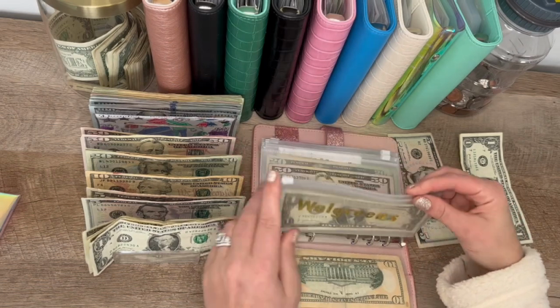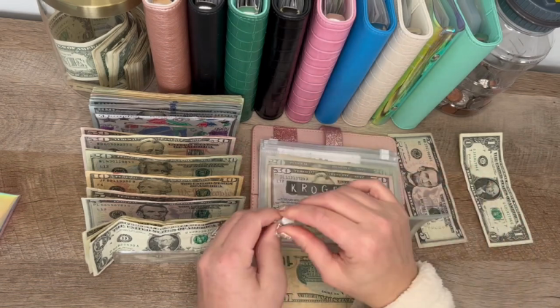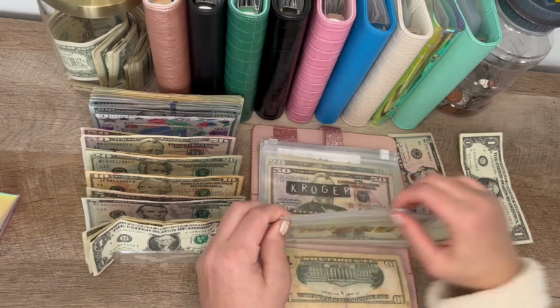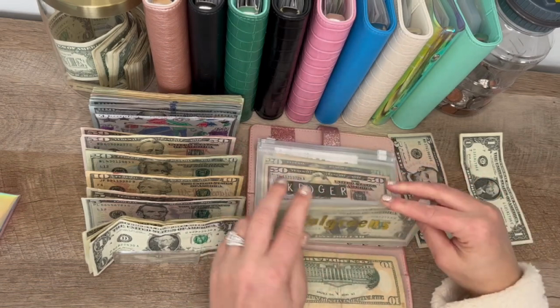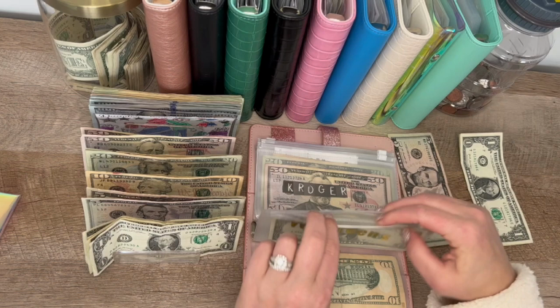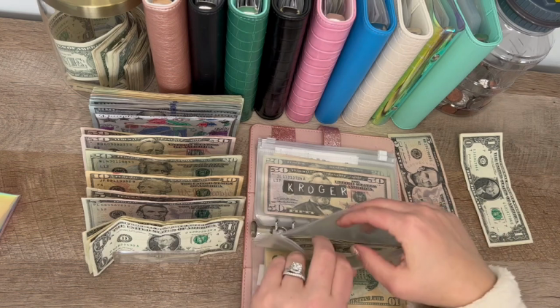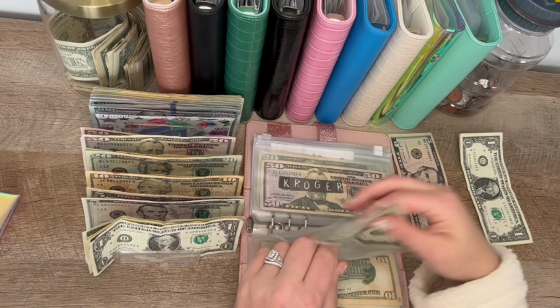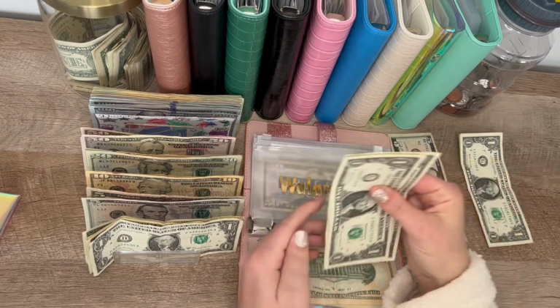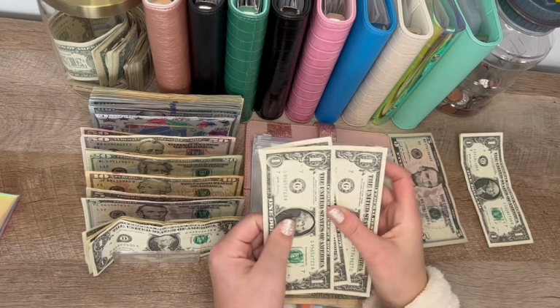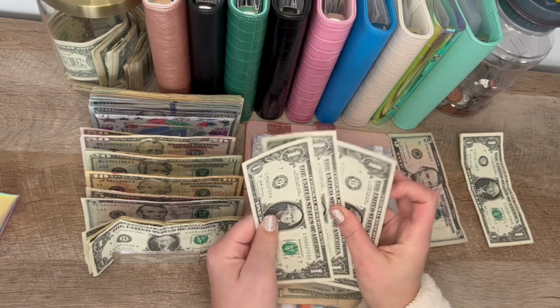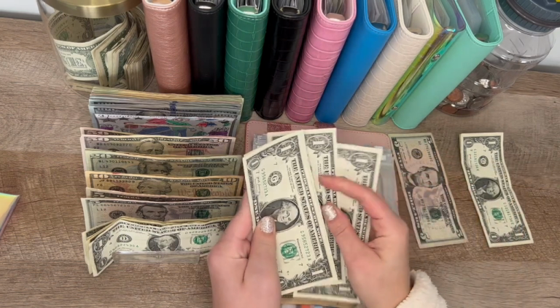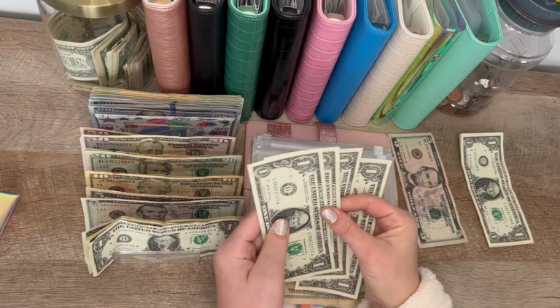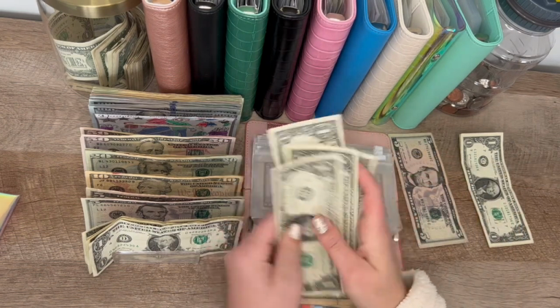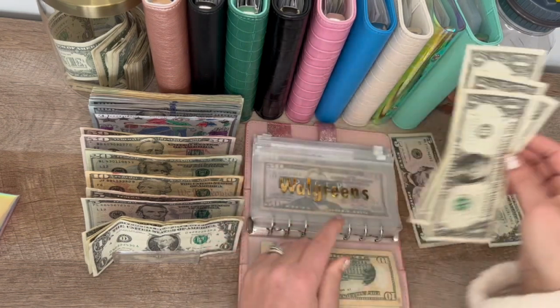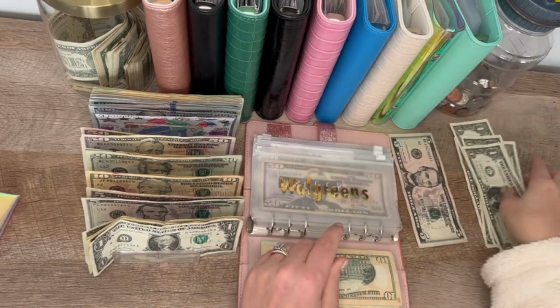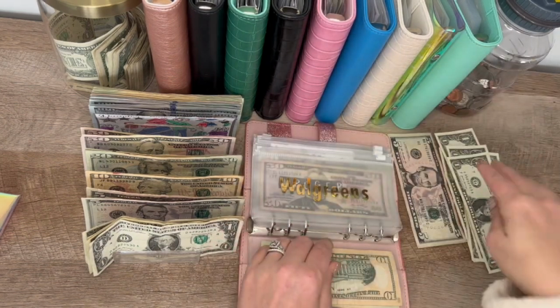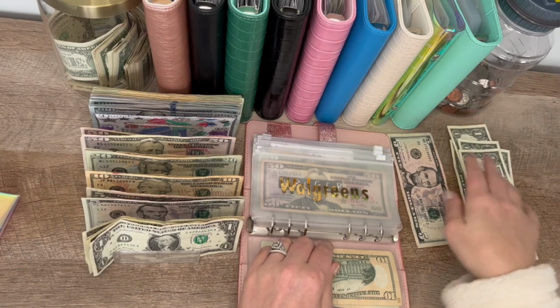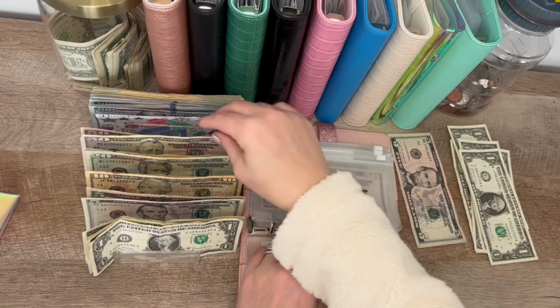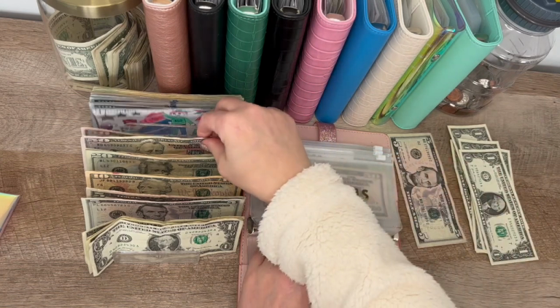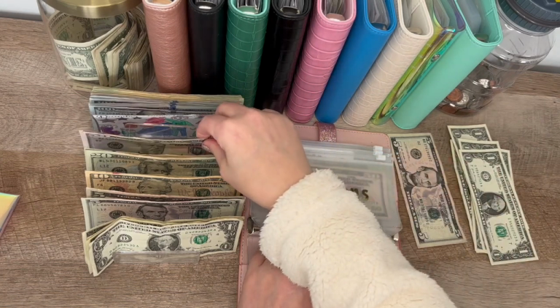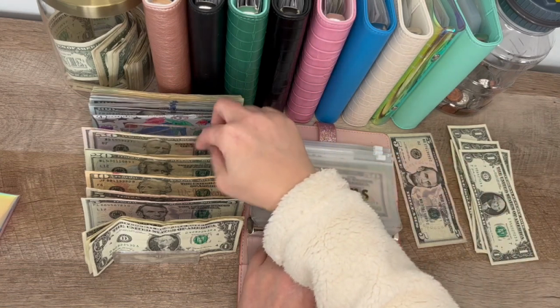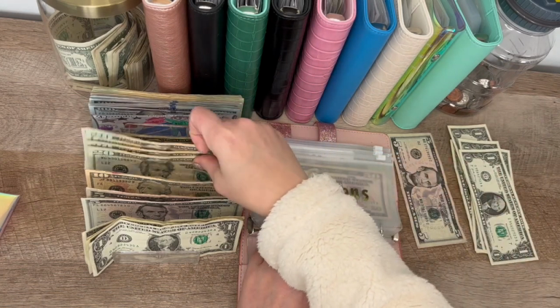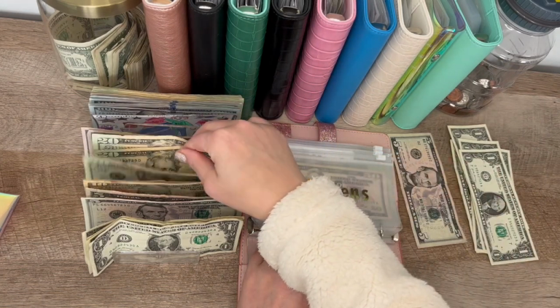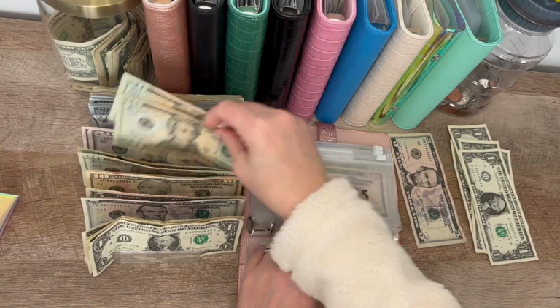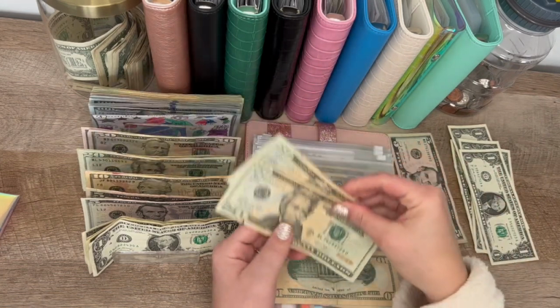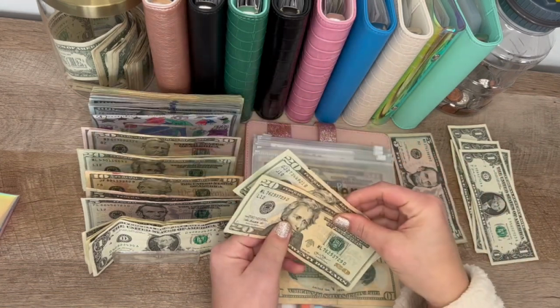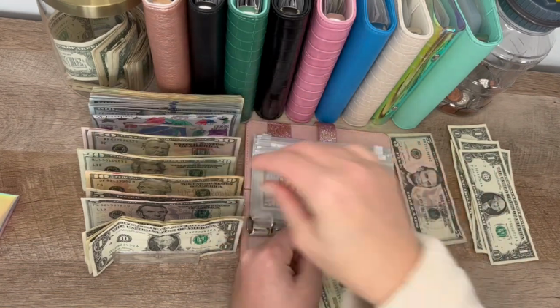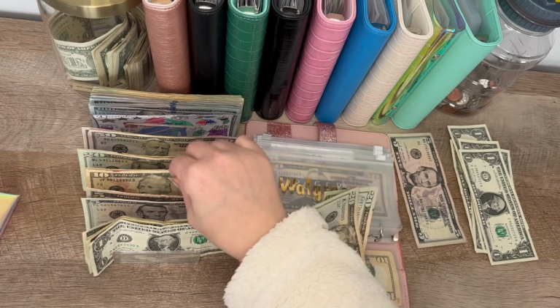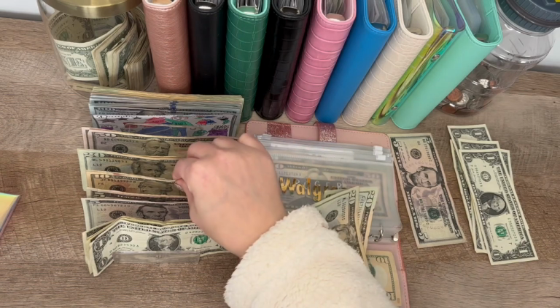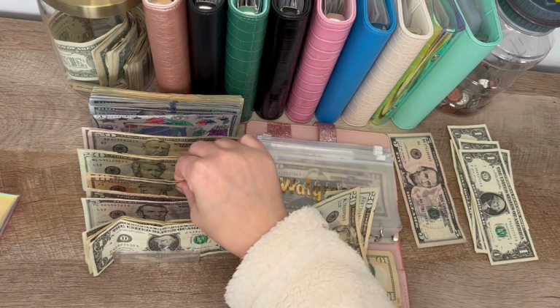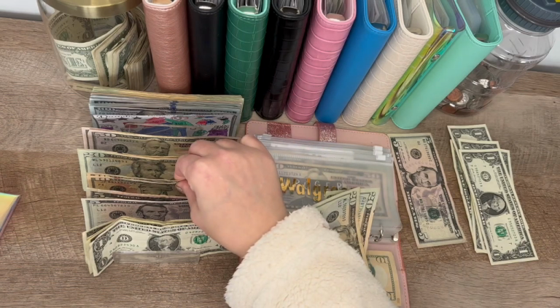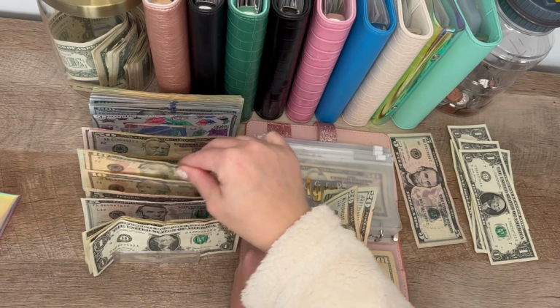And Walgreens, I did spend quite a bit there, but there were some great Ibotta deals so I got money back. Taking out the fours and putting in $50 to bring it back up.